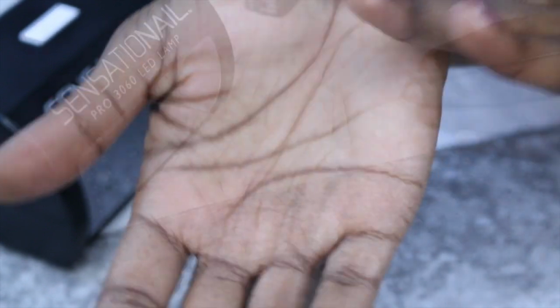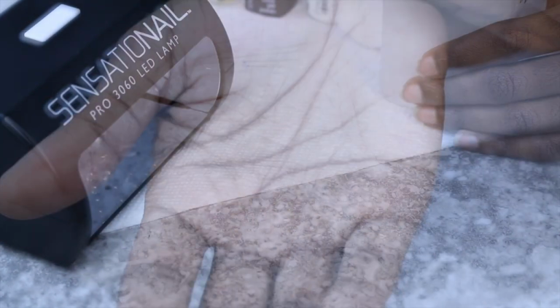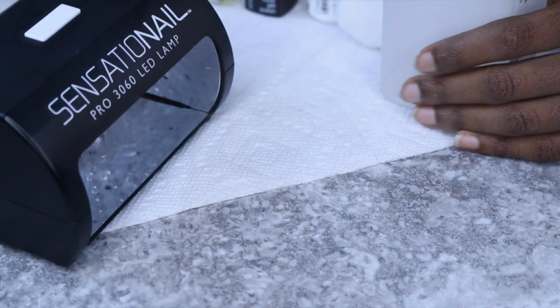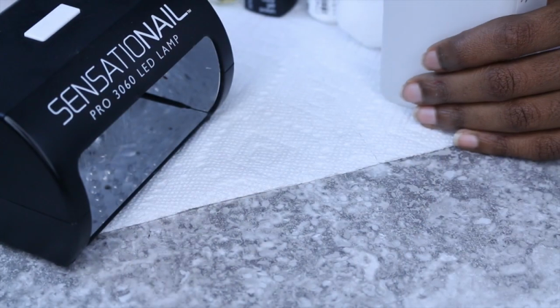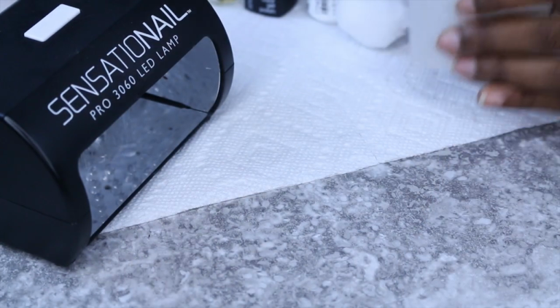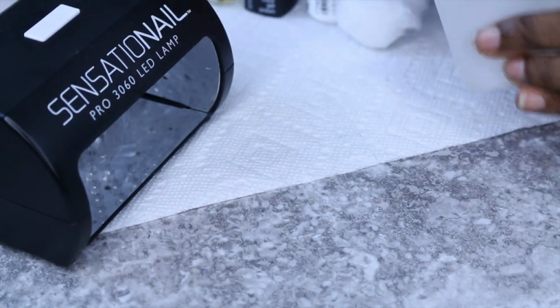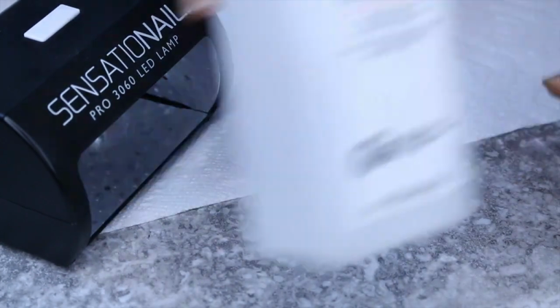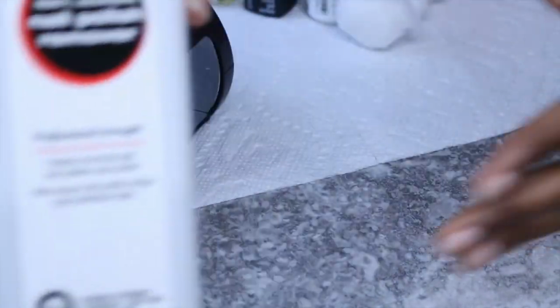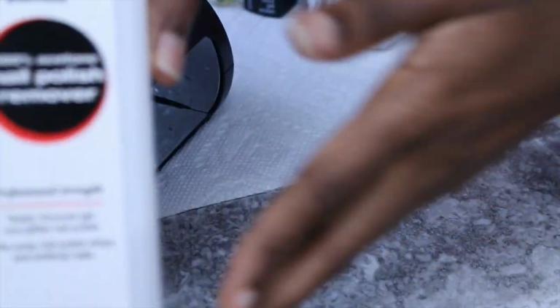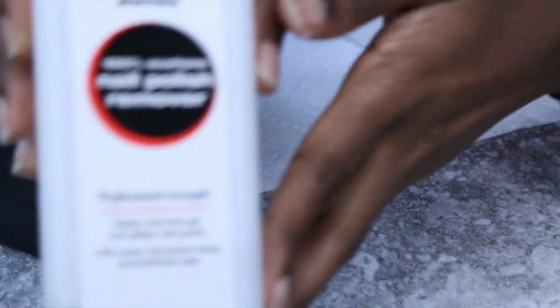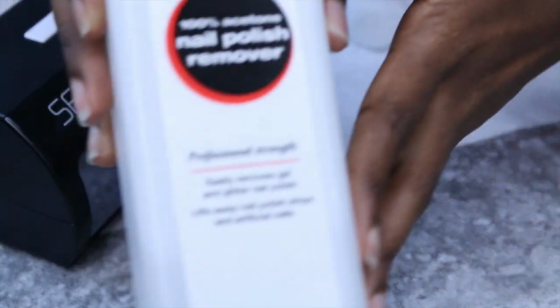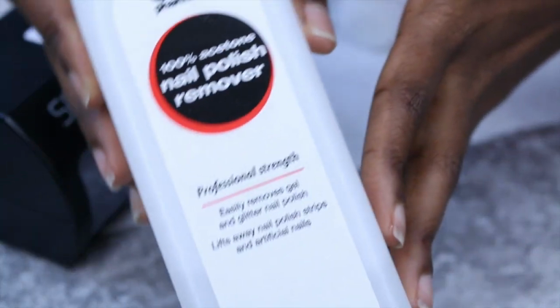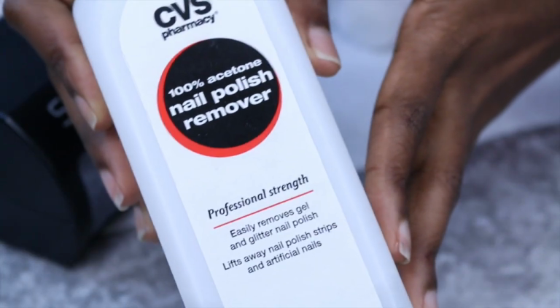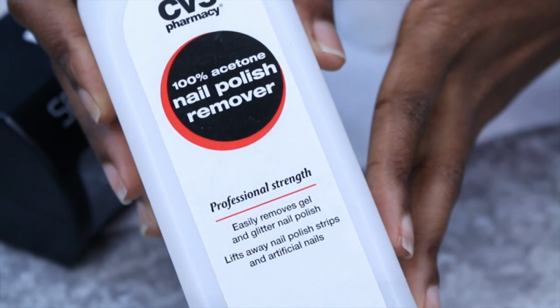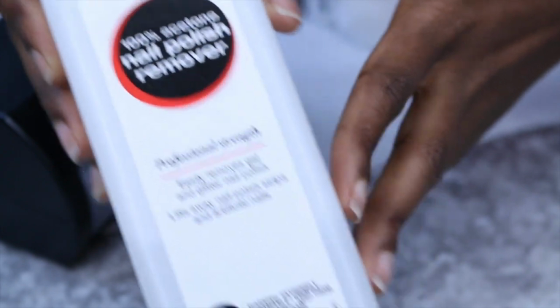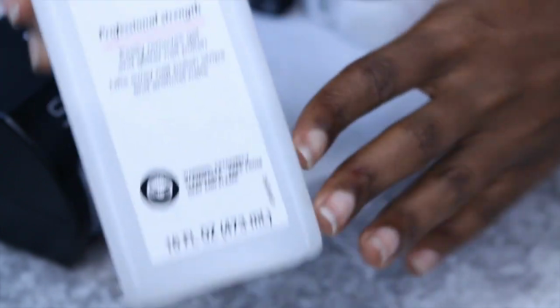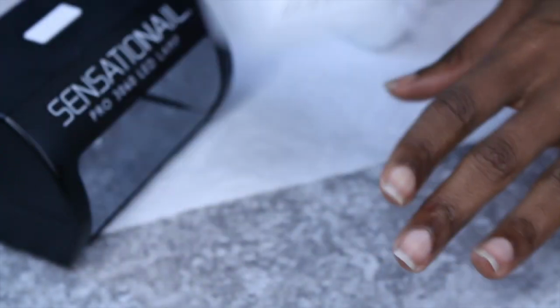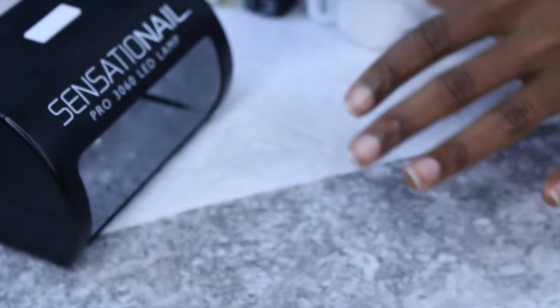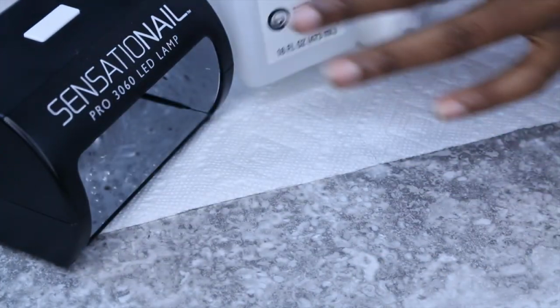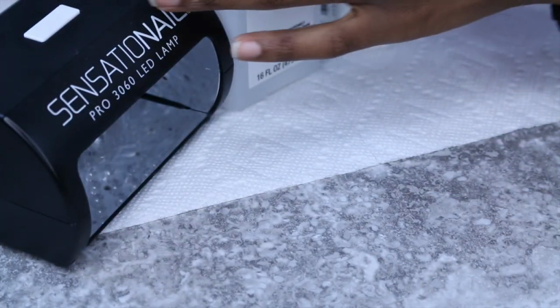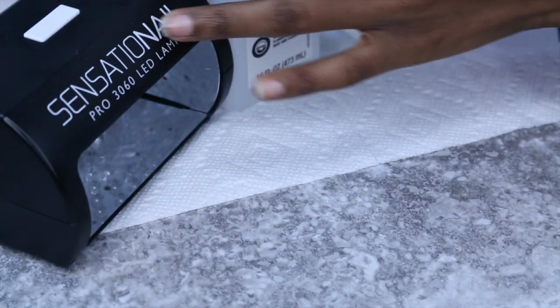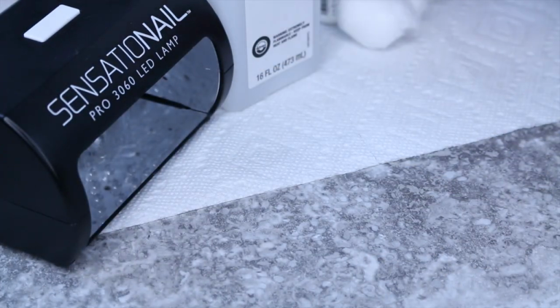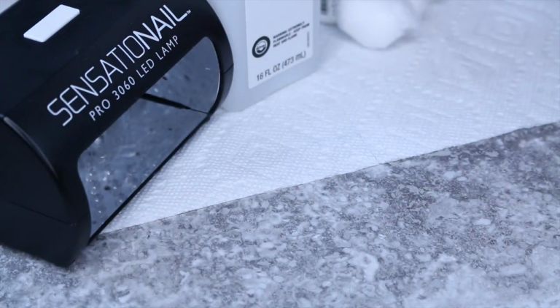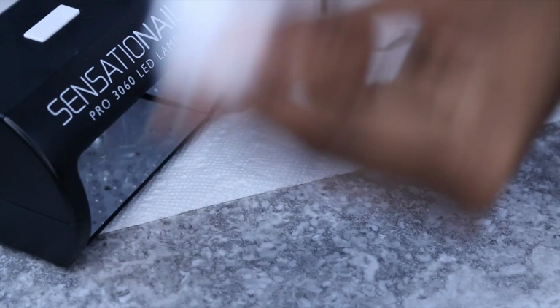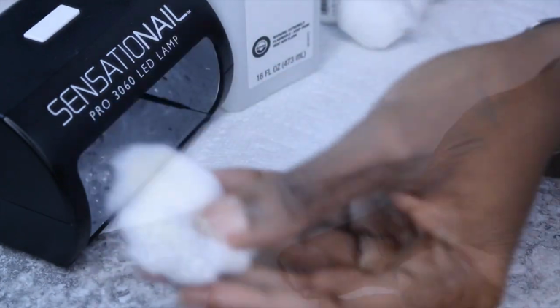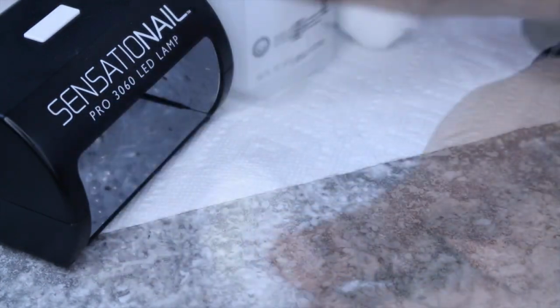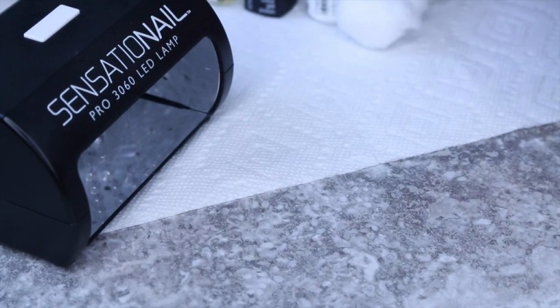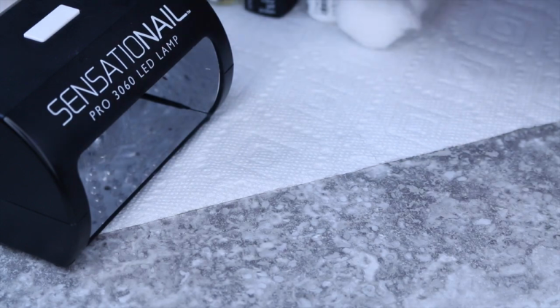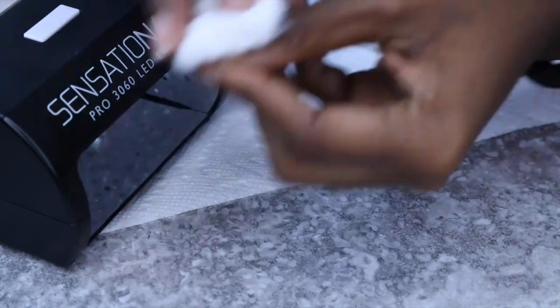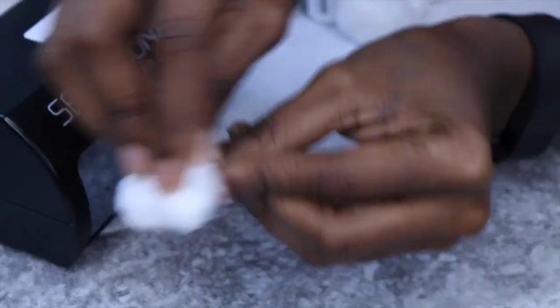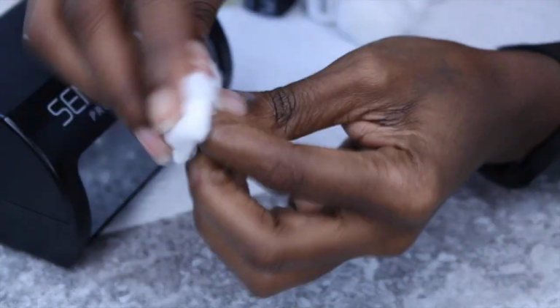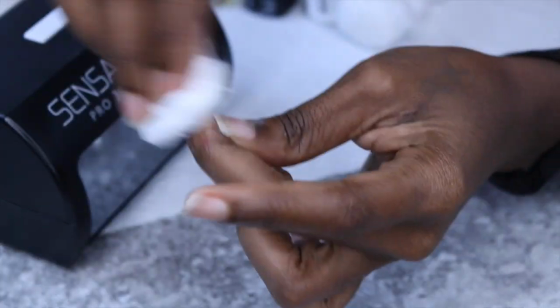Hey guys, this is Xaeli Barclay of thexaelishow.com and I'm going to show you how I do an at-home manicure. The description box has all of the information that you would need, and you can also find it on my blog.